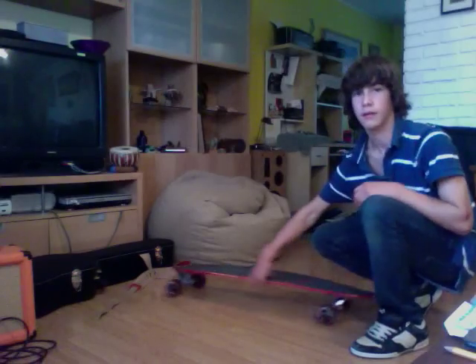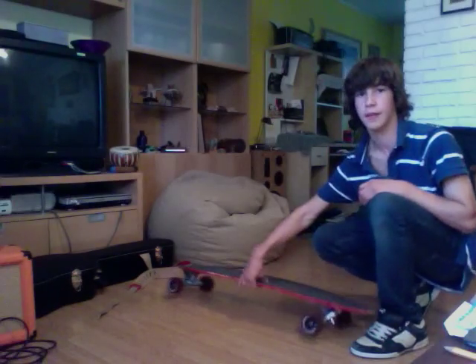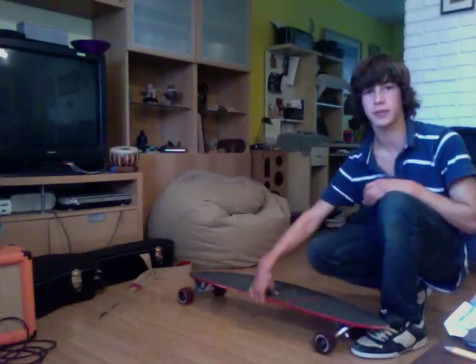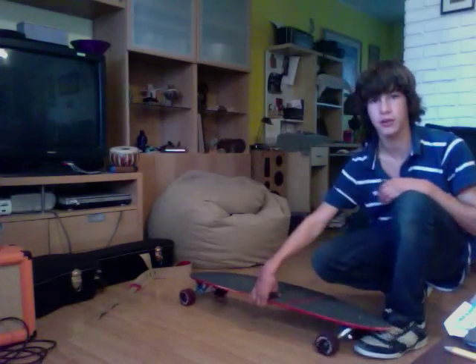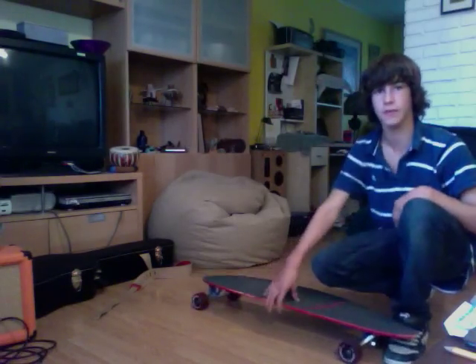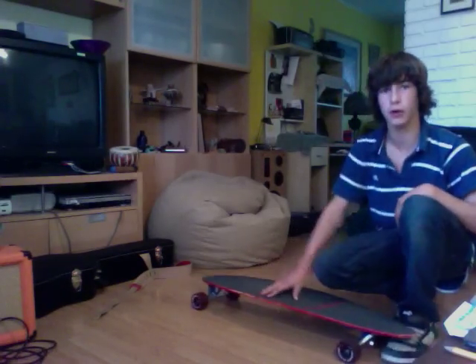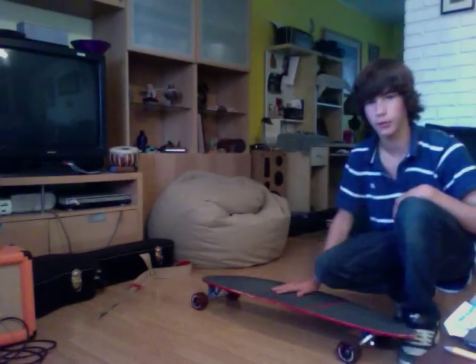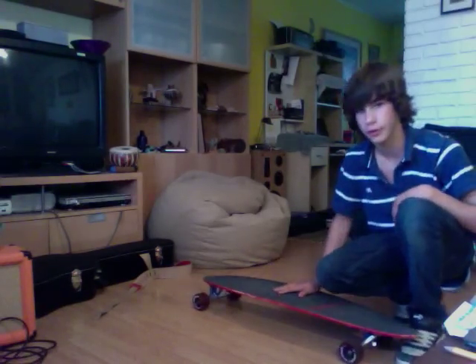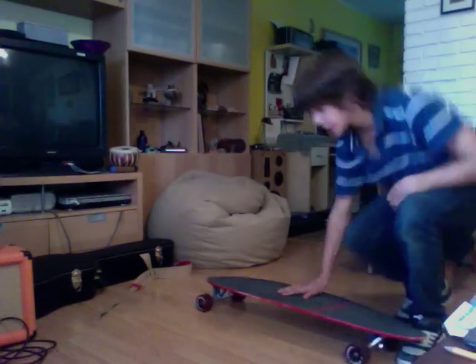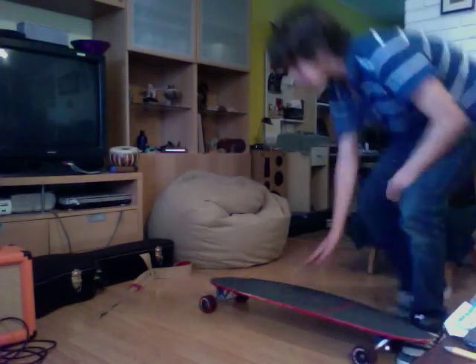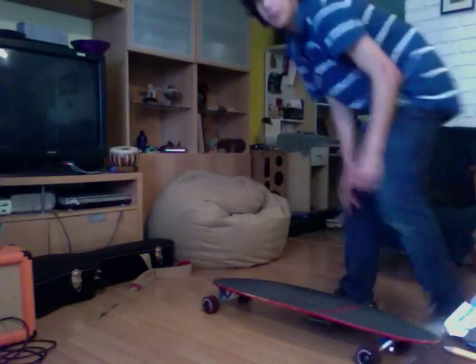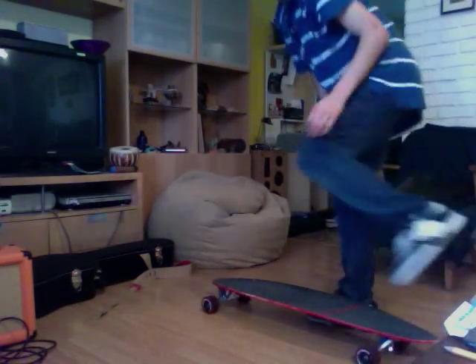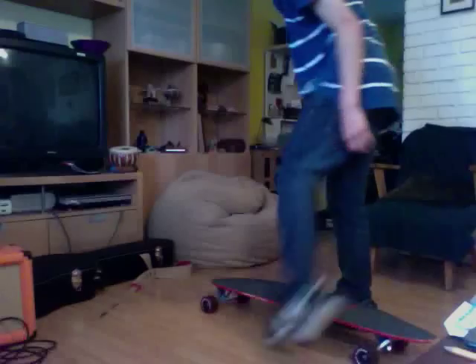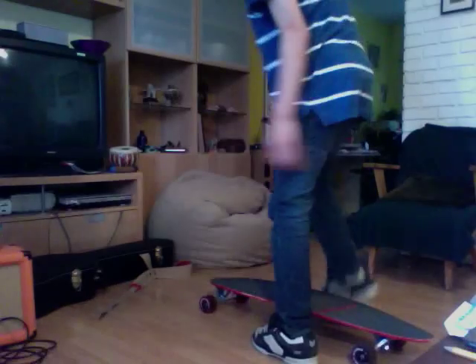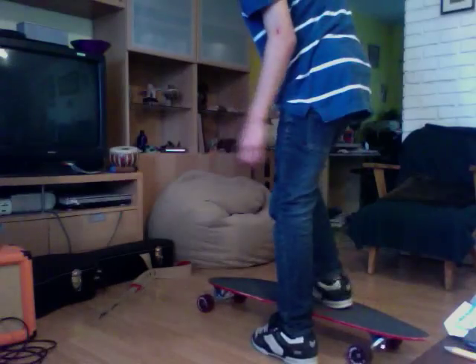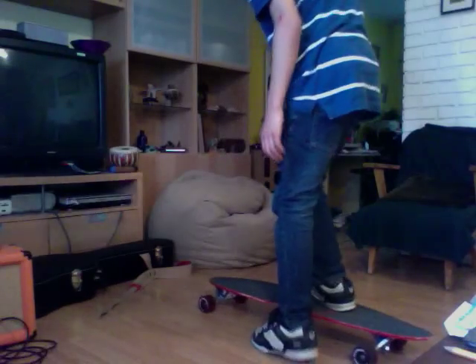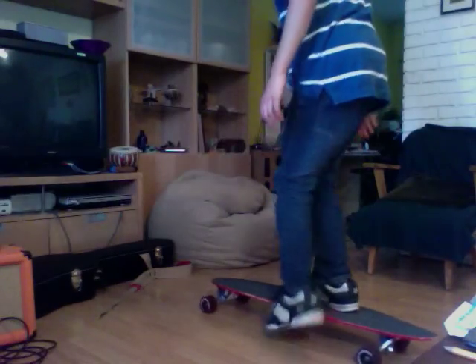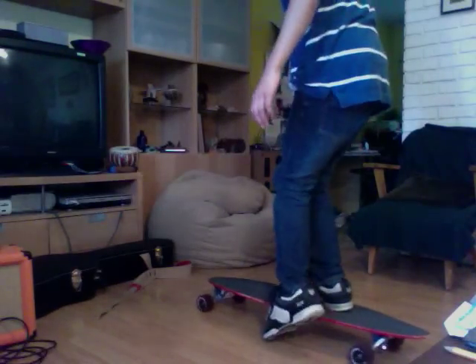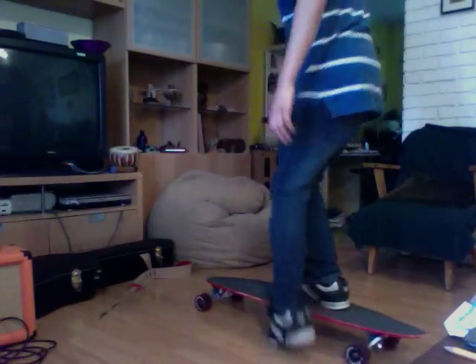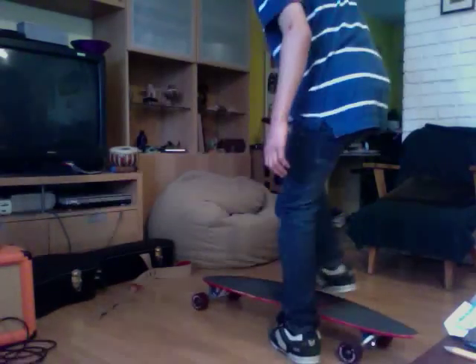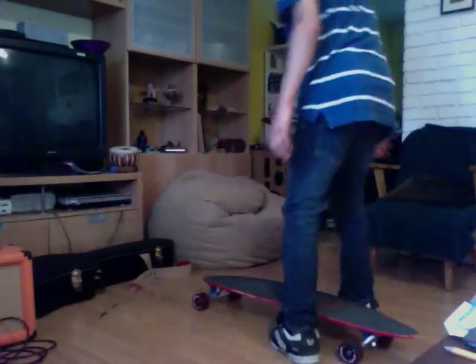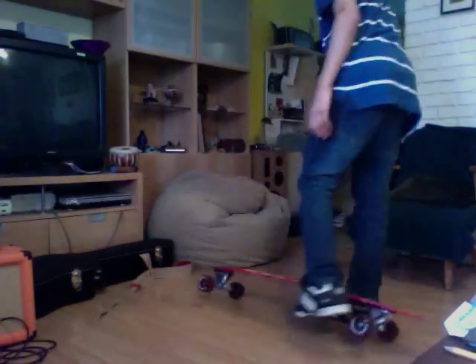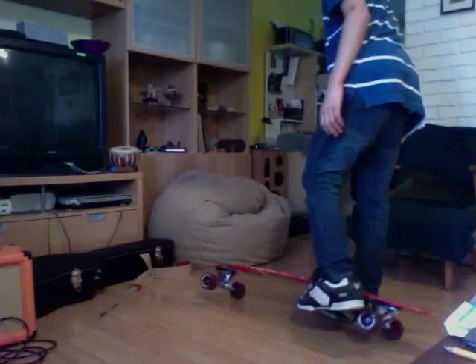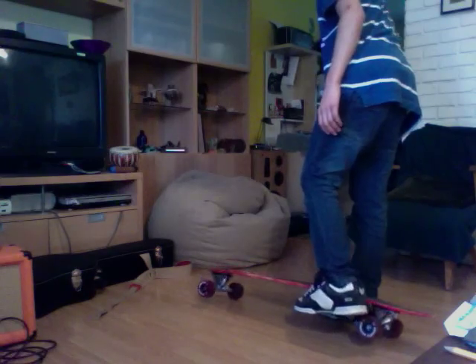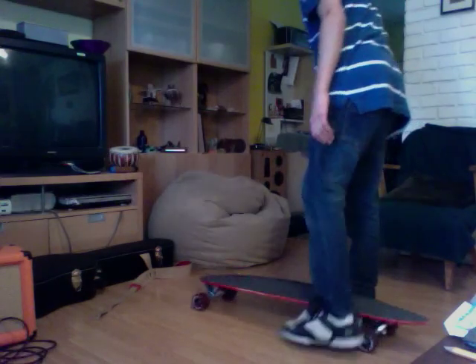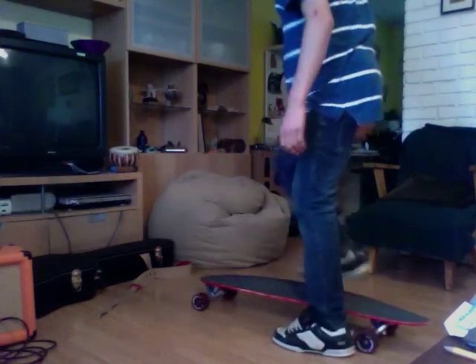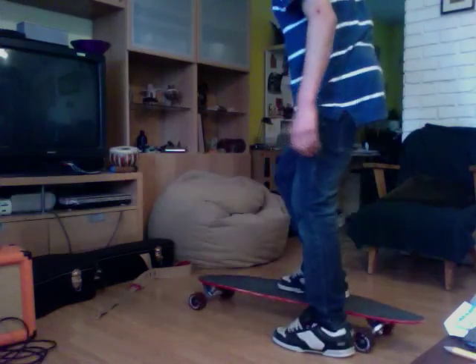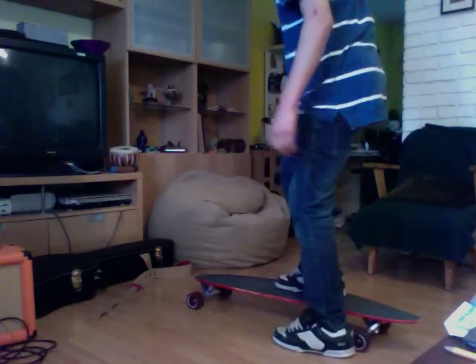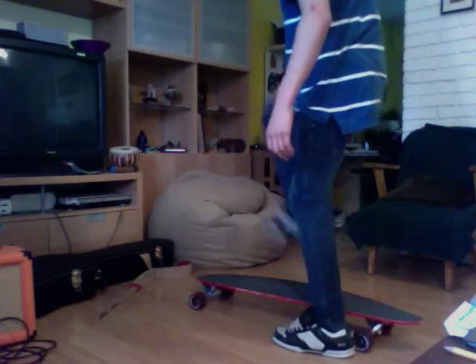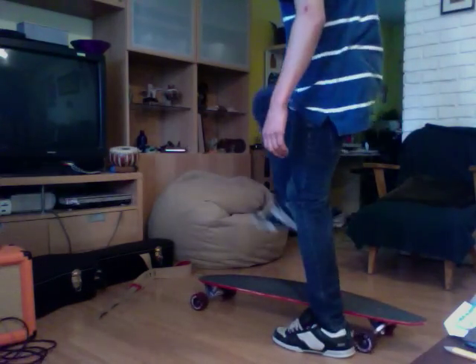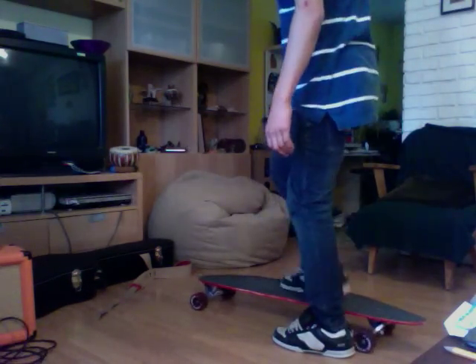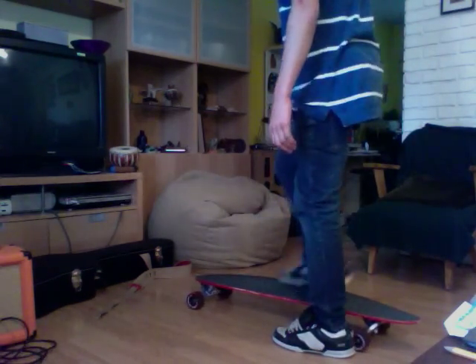Hey, I'm Eric and I'm going to teach you how to do a kickflip on a longboard. It's pretty easy. You have one foot down here, getting the foot going, and then one foot up here to rise off and then rise back on.